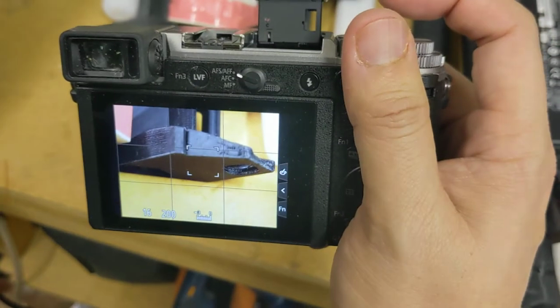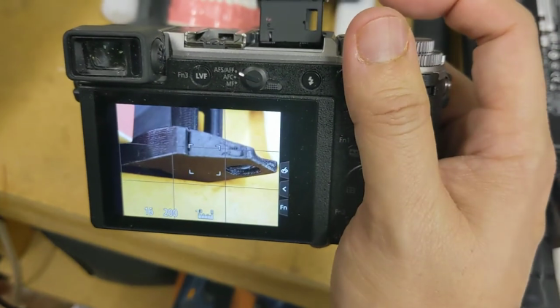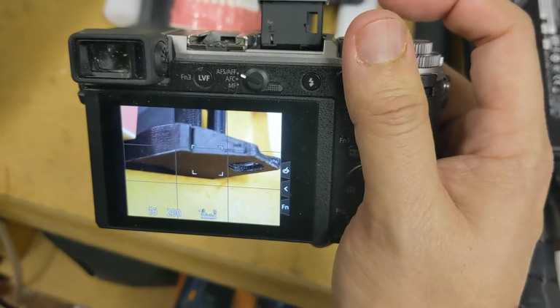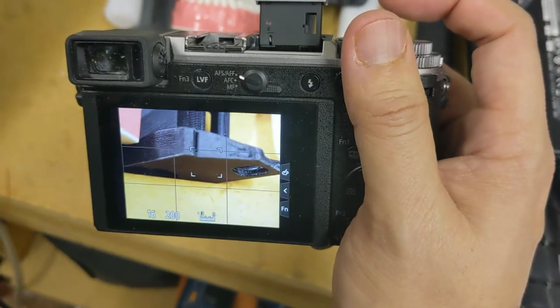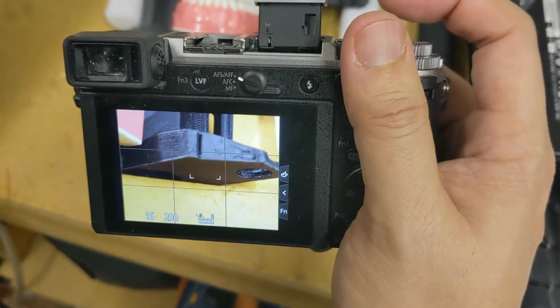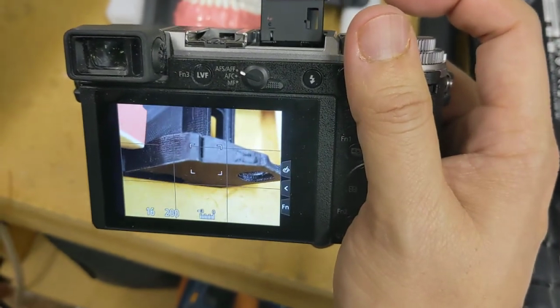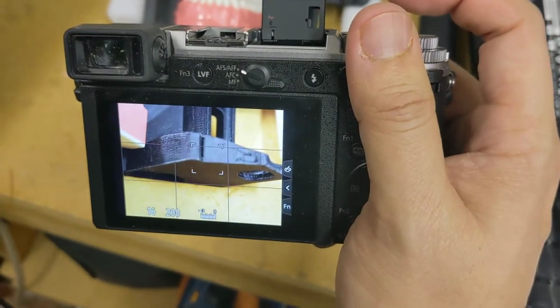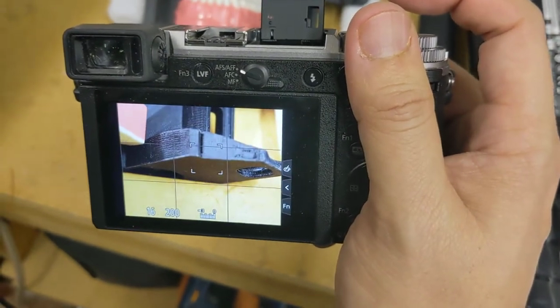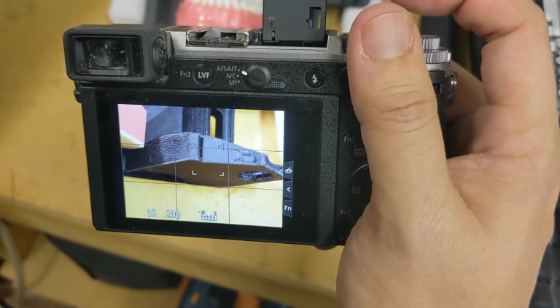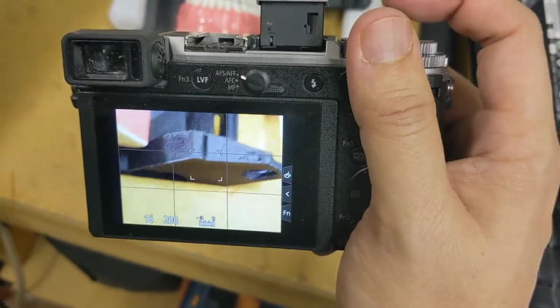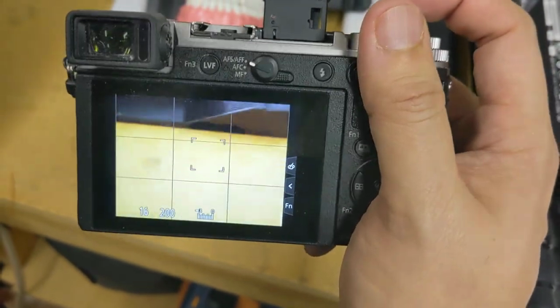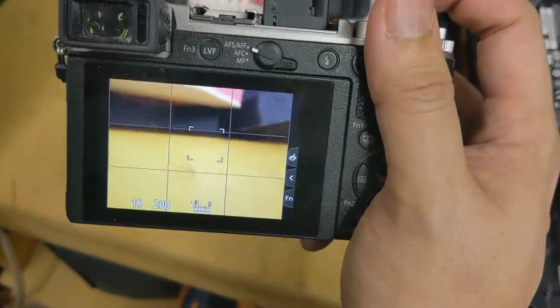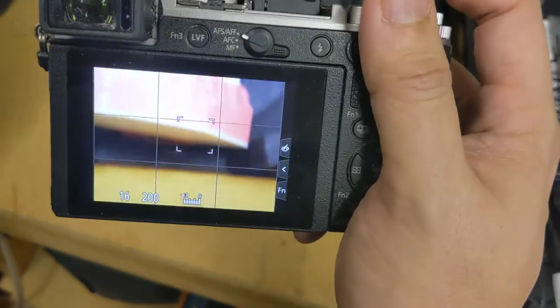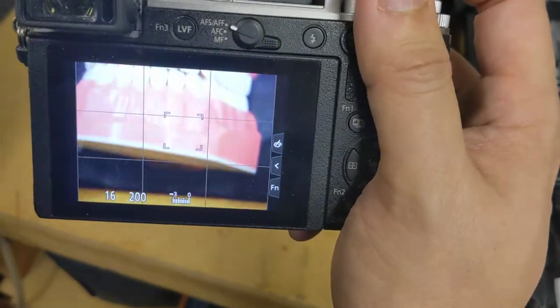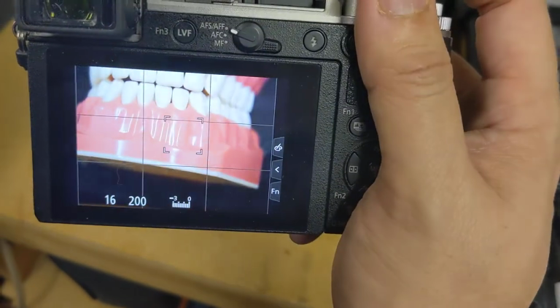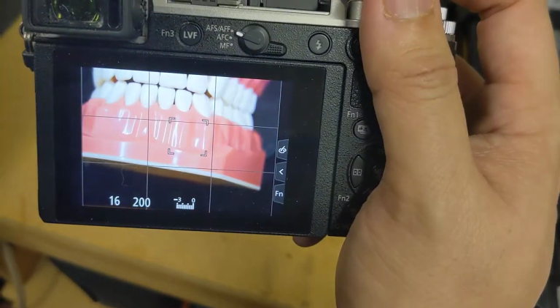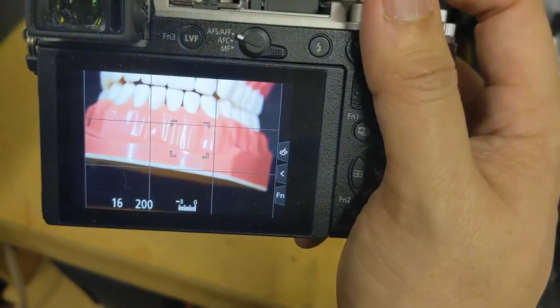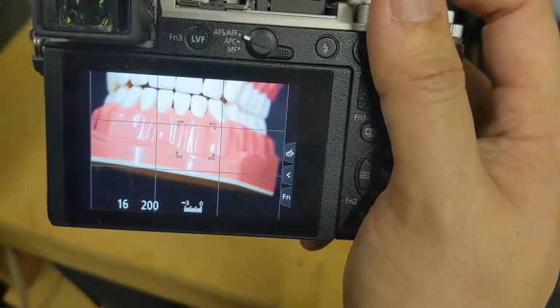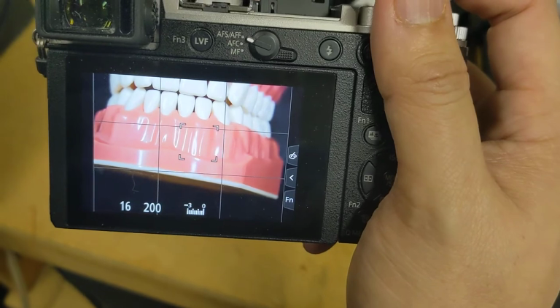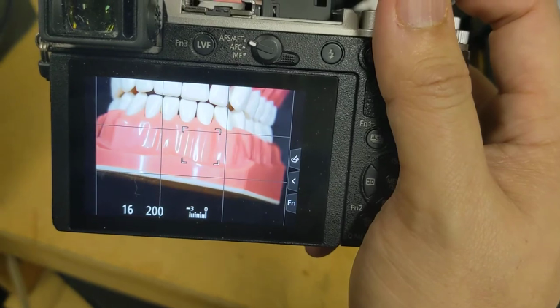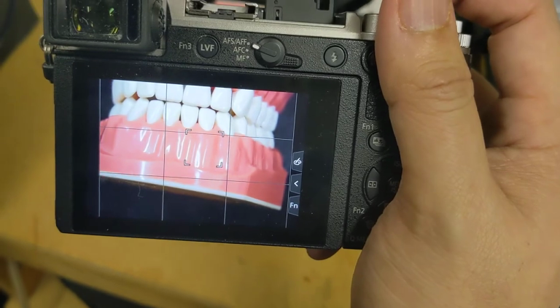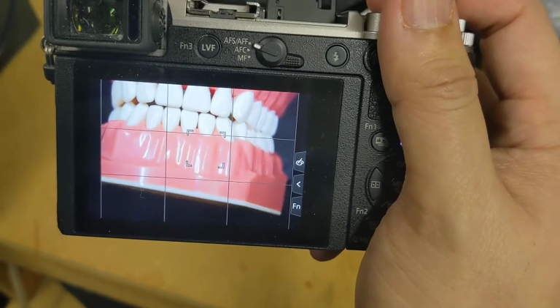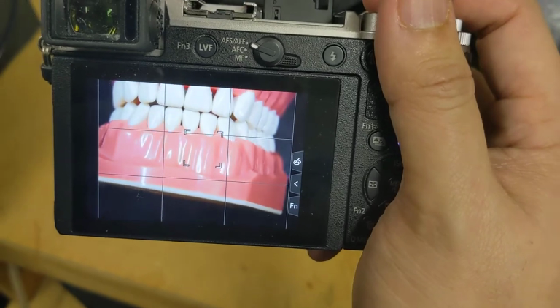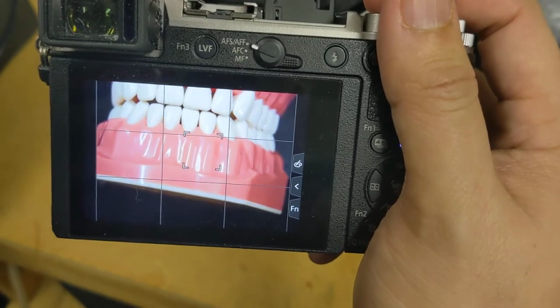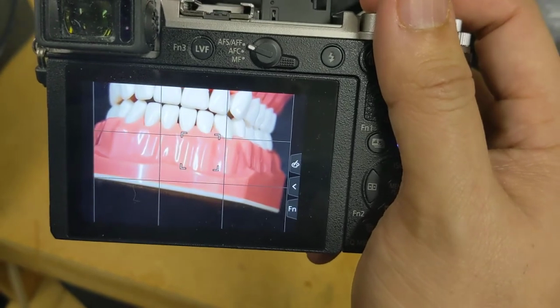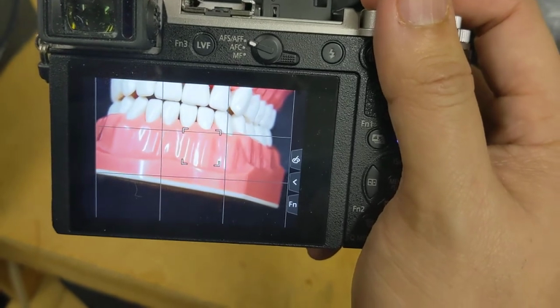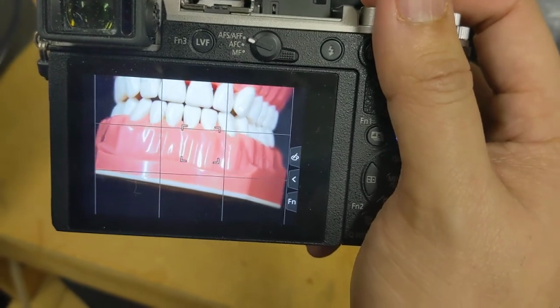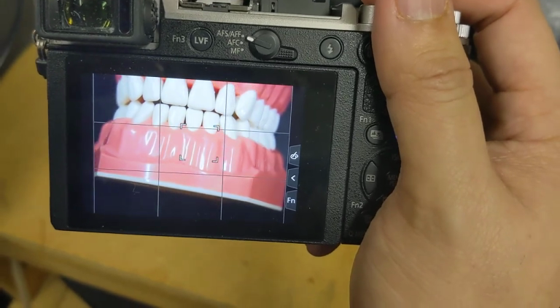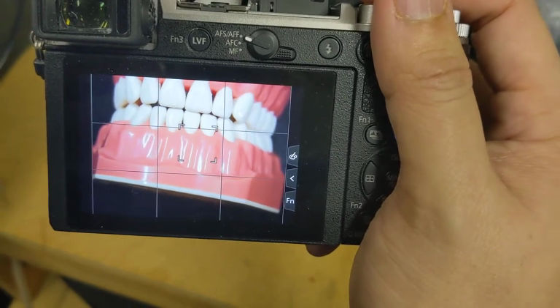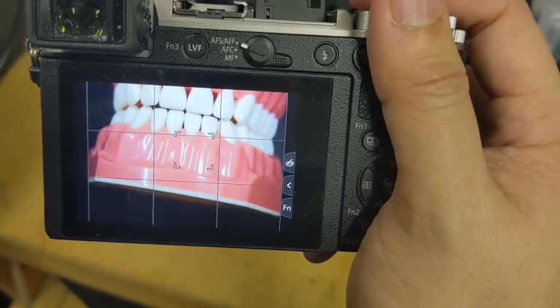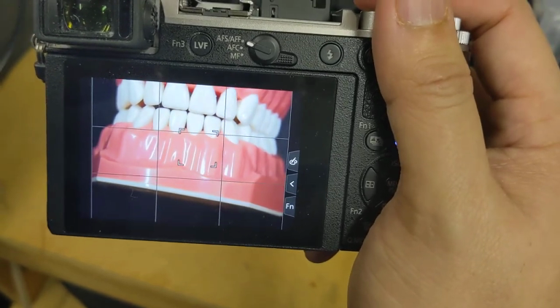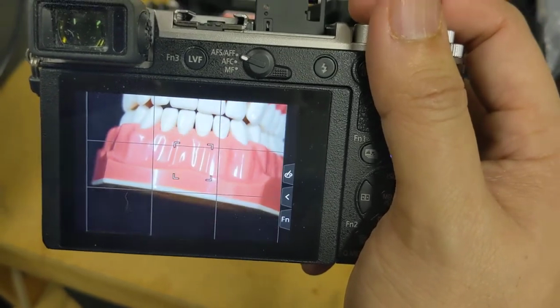Hey guys, this is Vu, and this is how we can get some better autofocusing performance out of our GX8 and GX9 cameras.